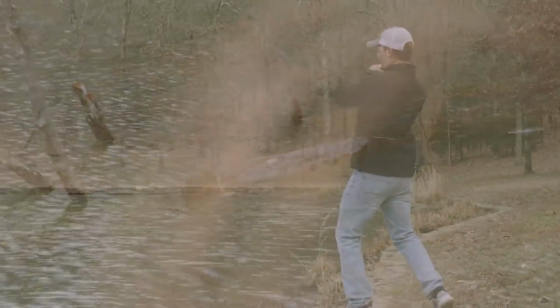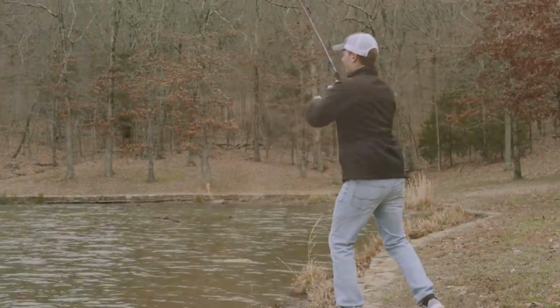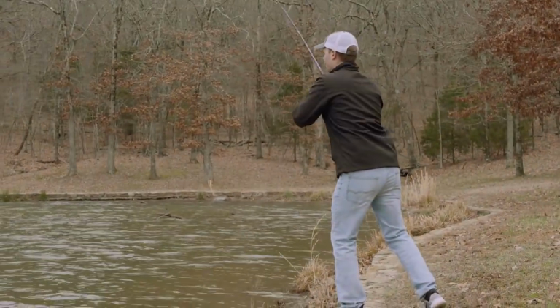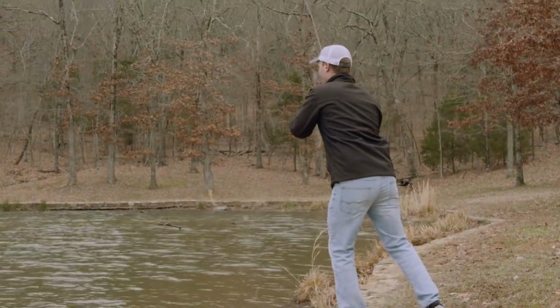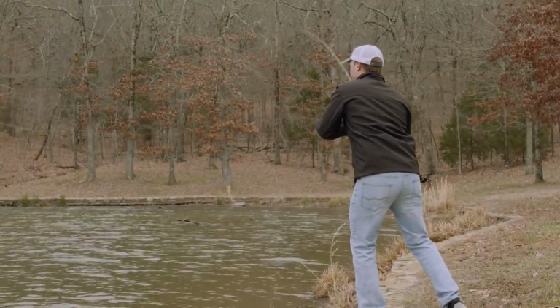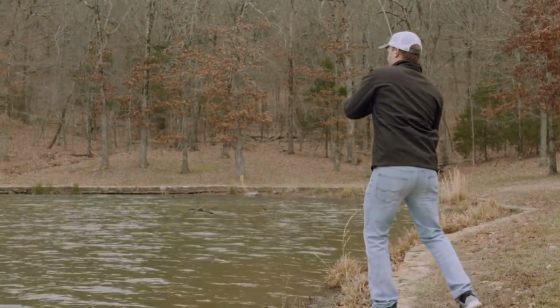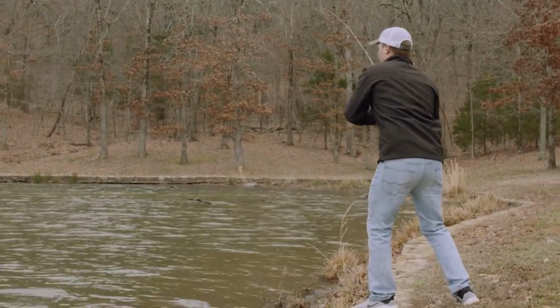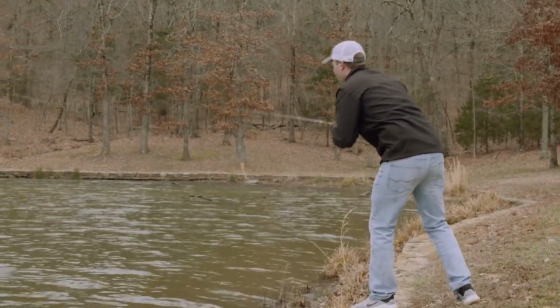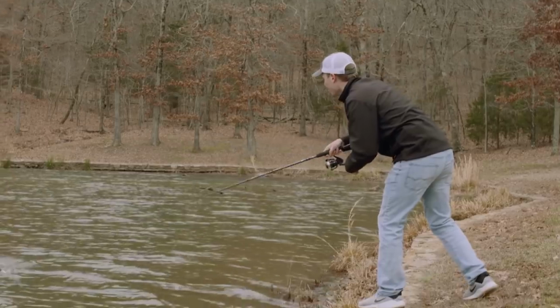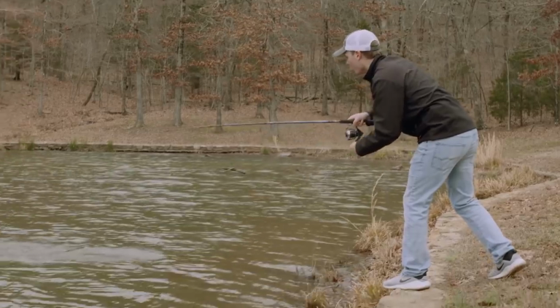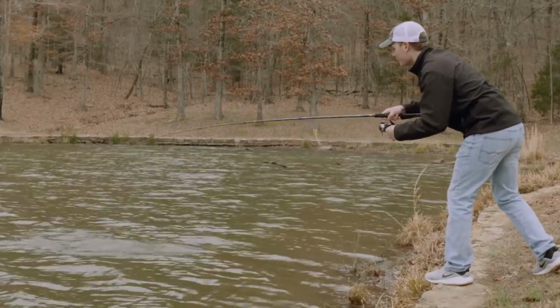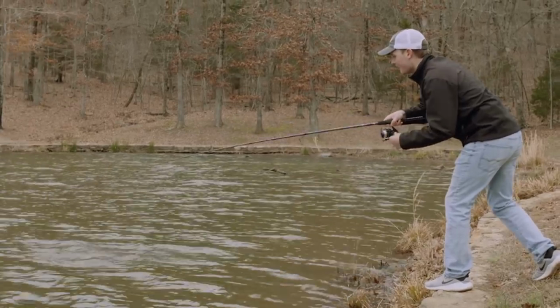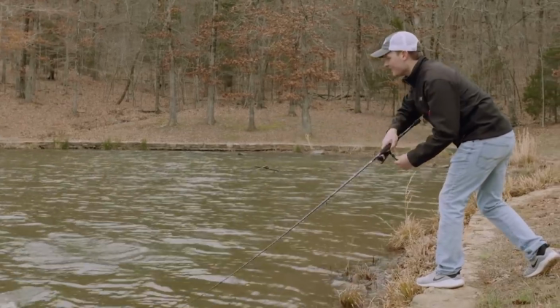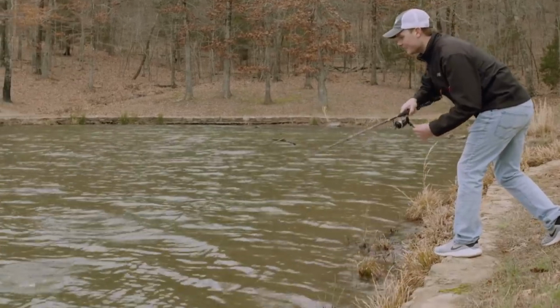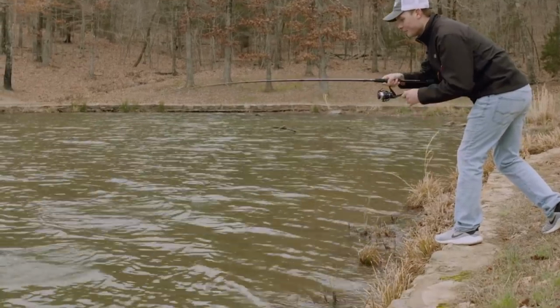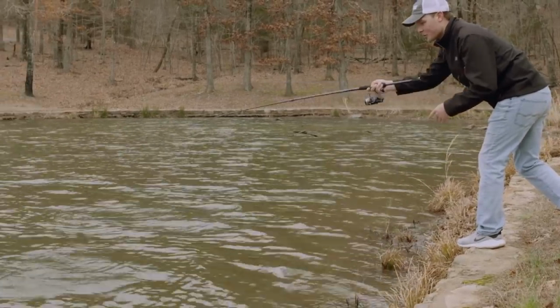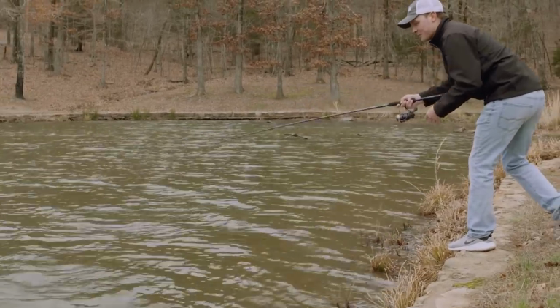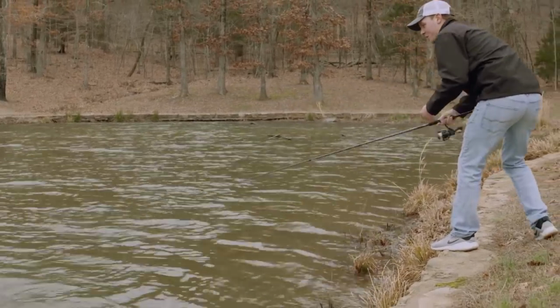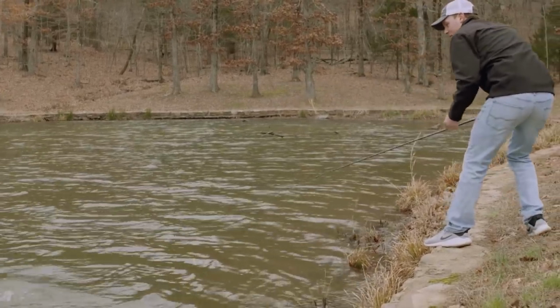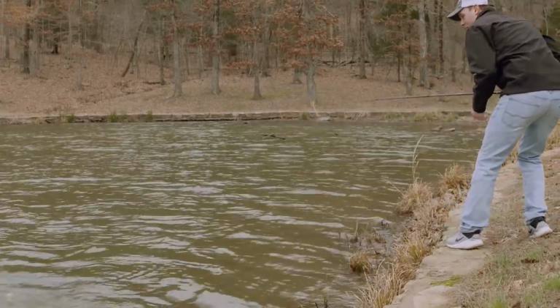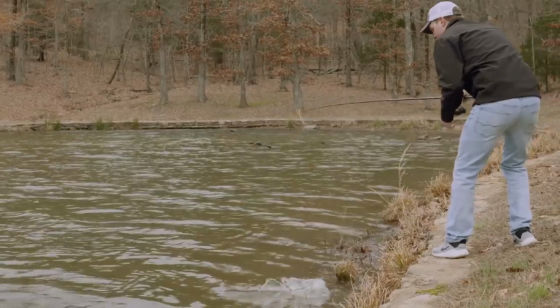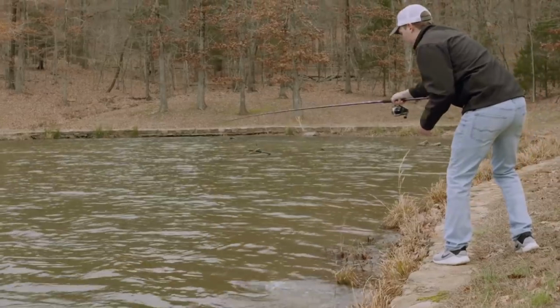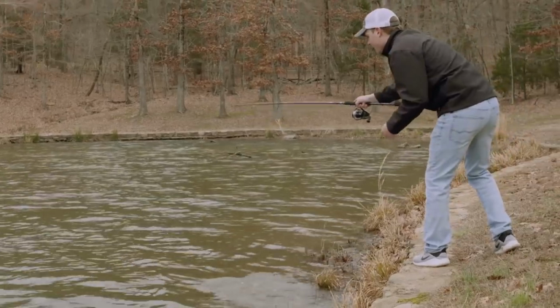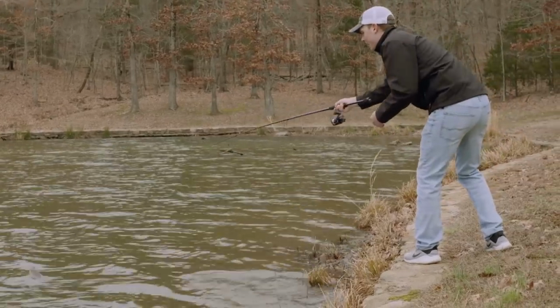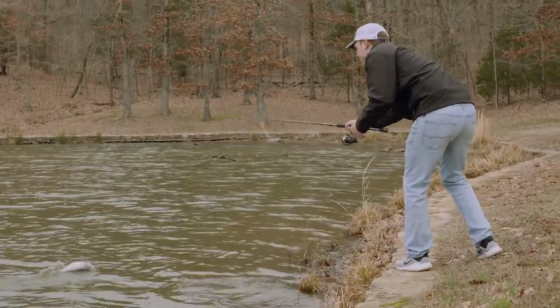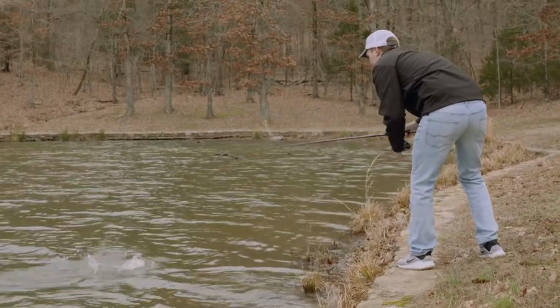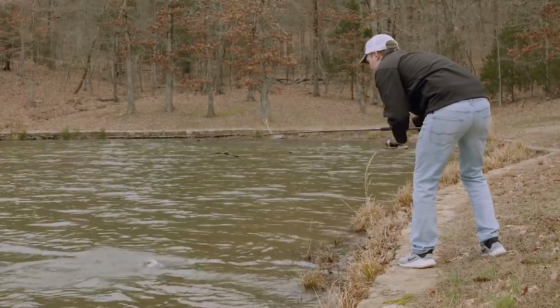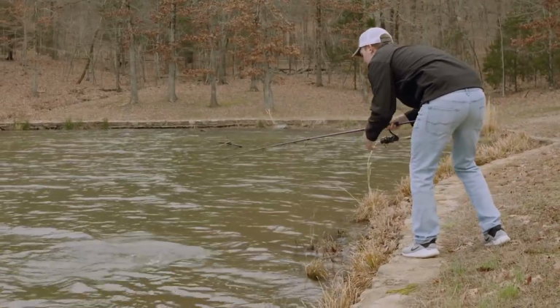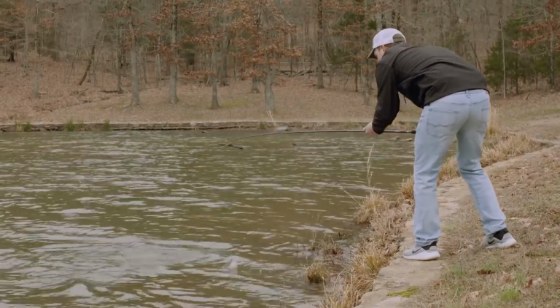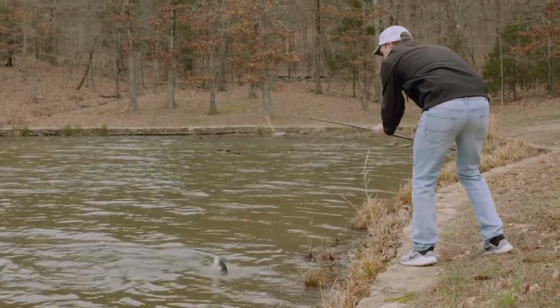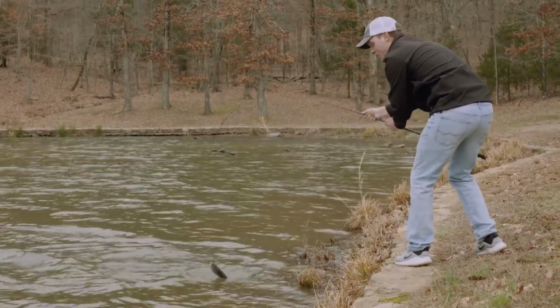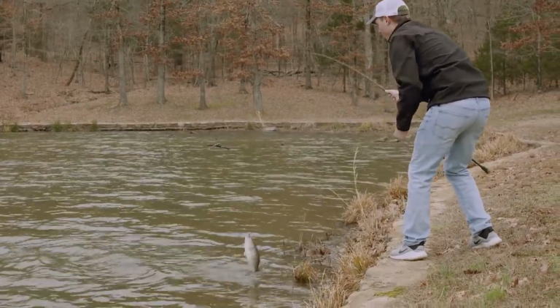You took me down in there — but you got them. It's important to have your drag set tight when you're fishing around this brush. Otherwise those fish are gonna take you right into that brush and probably get you hung up.